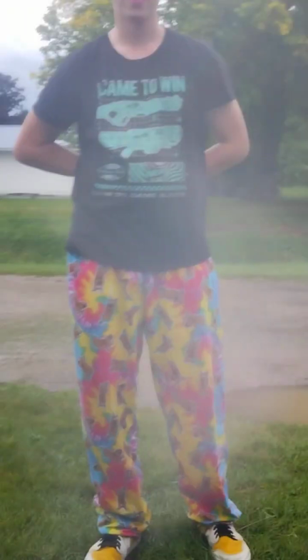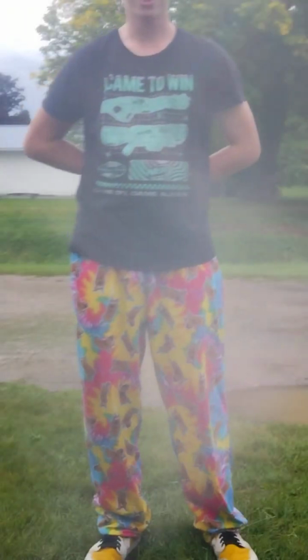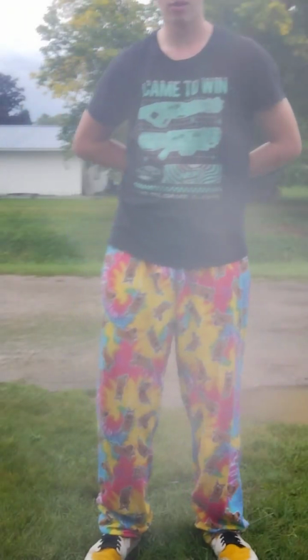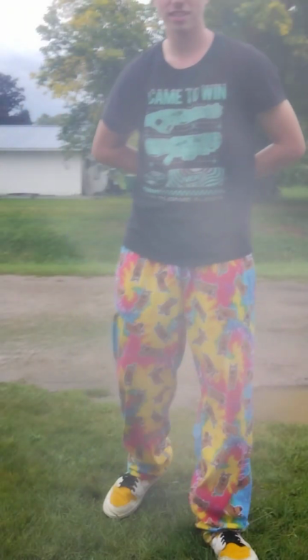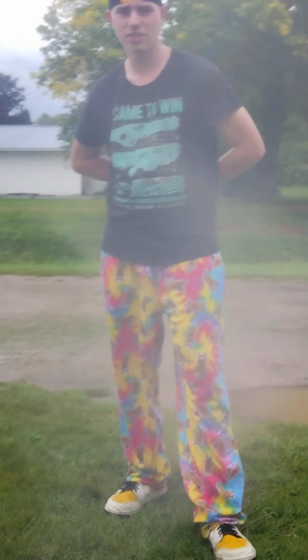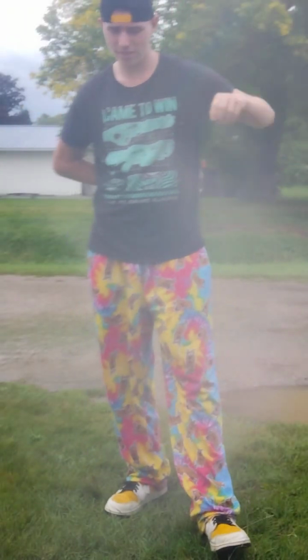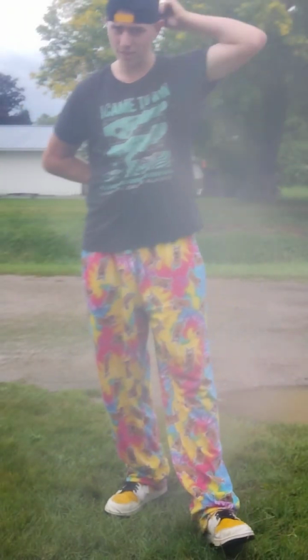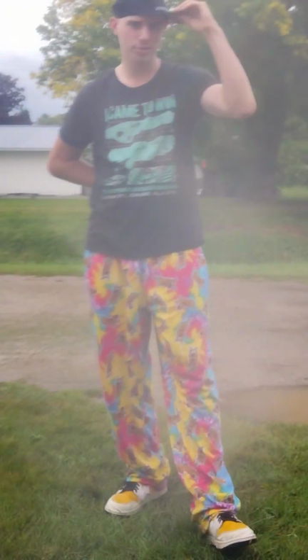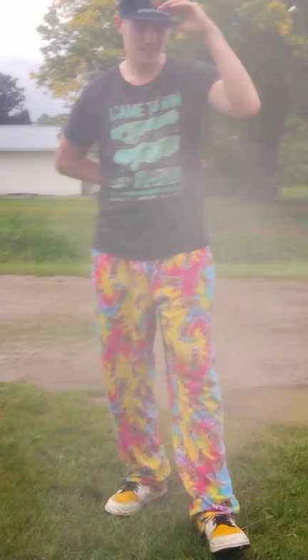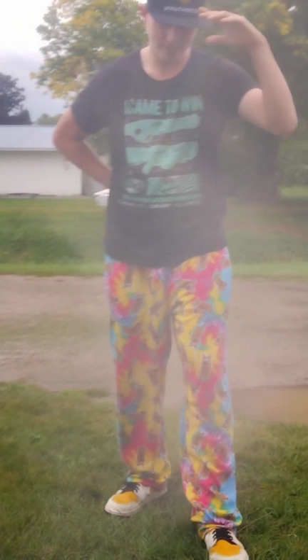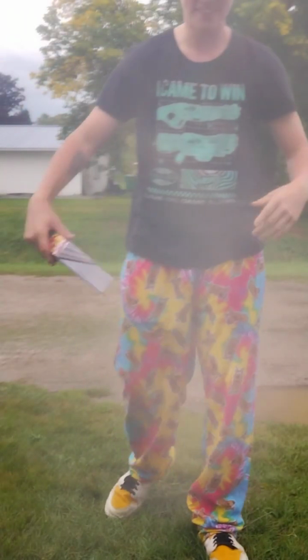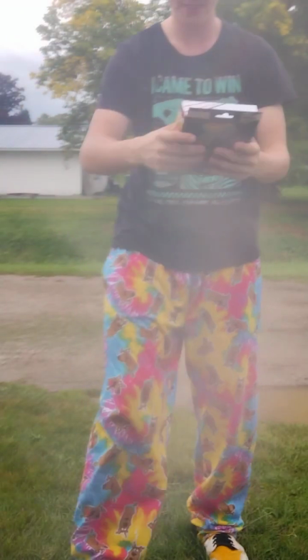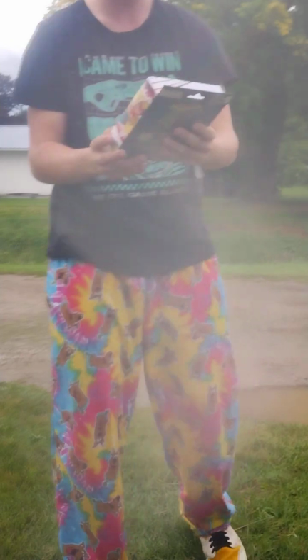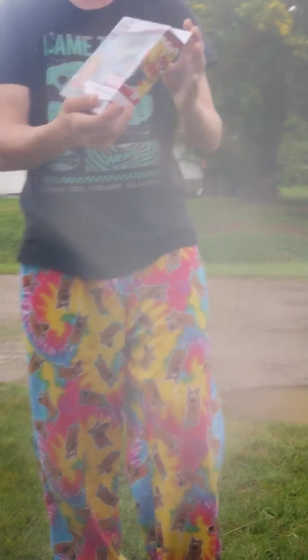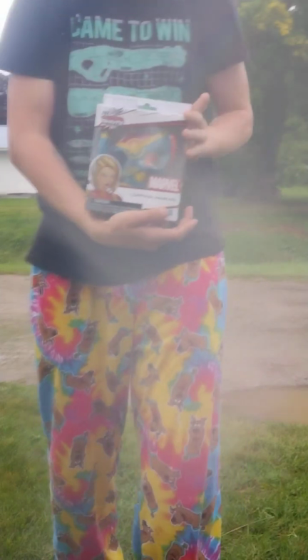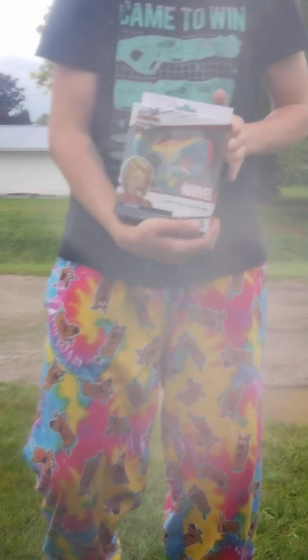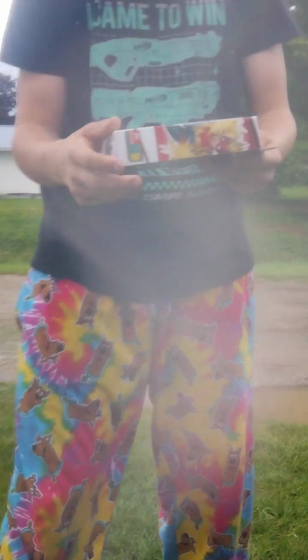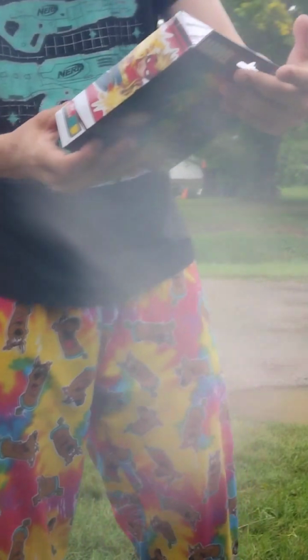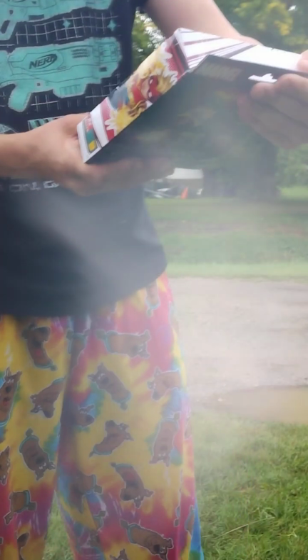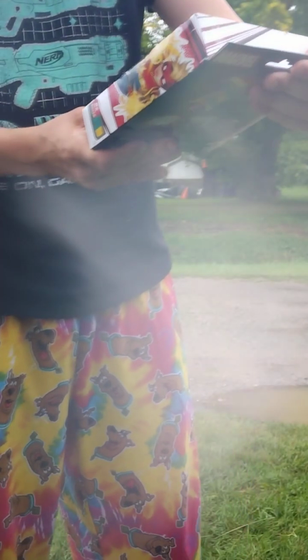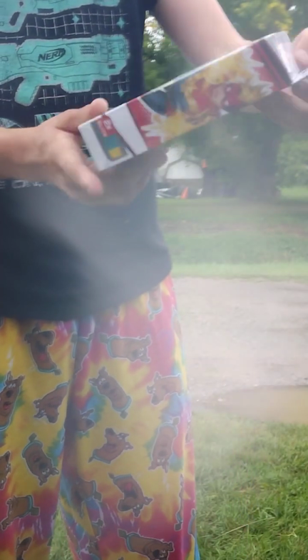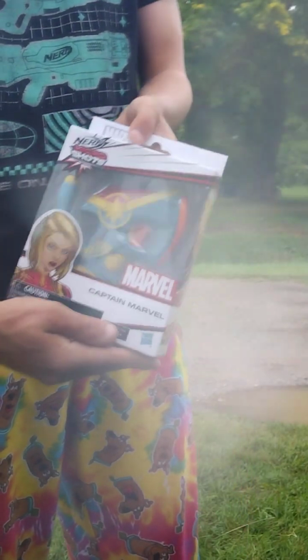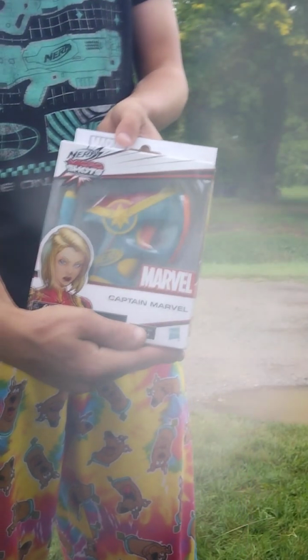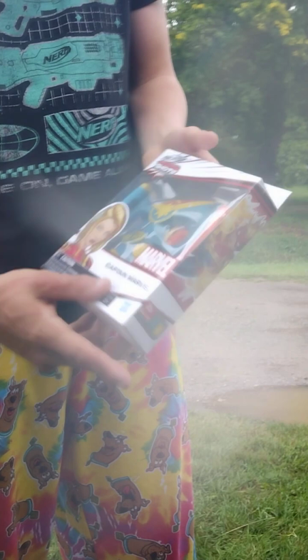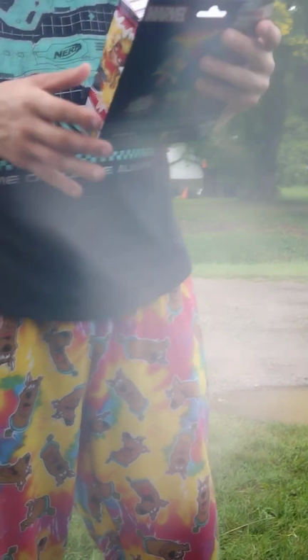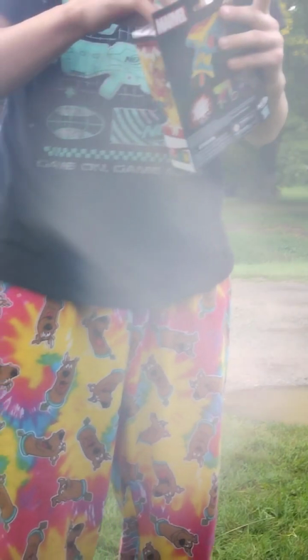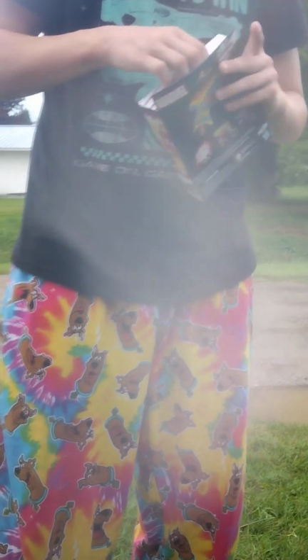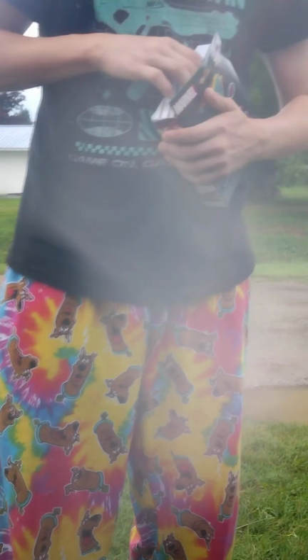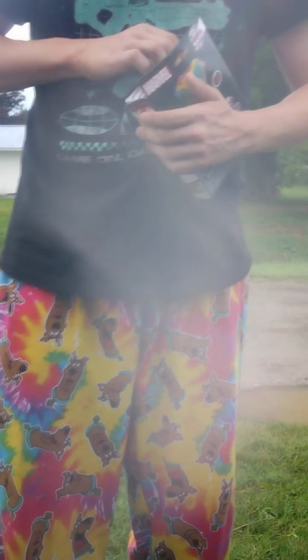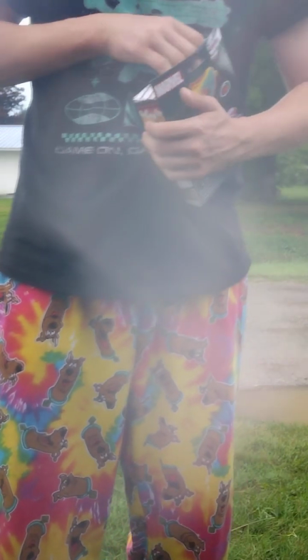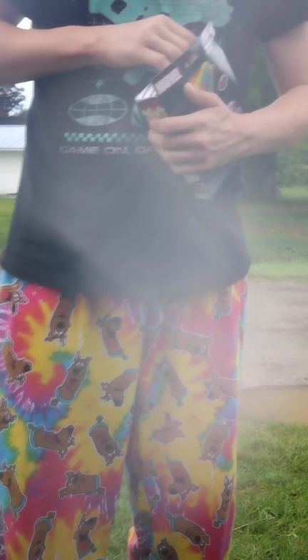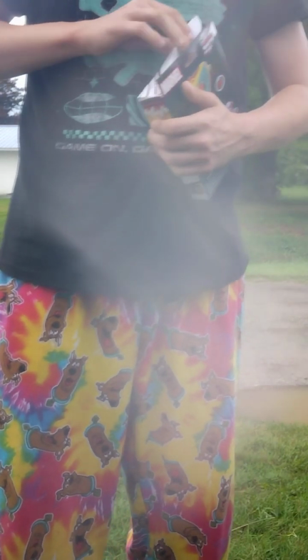Hello, welcome back to DrVision Nerf Vlog. So I got my new Nerf Micro Shot. It's the Nerf Captain Marvel. Just unboxing it.